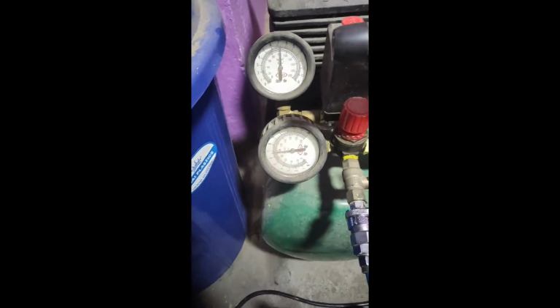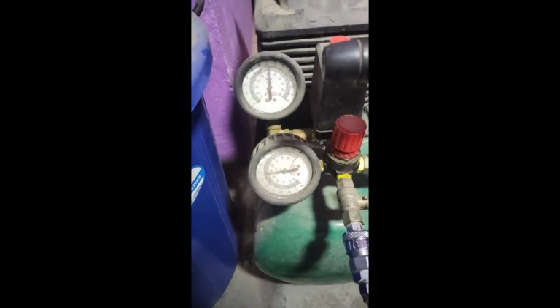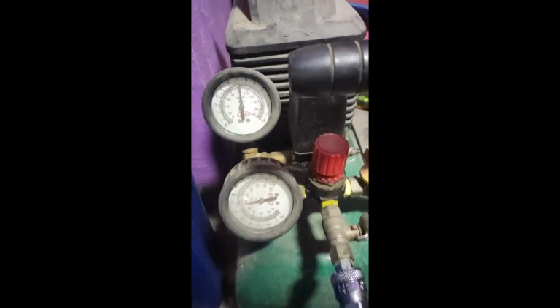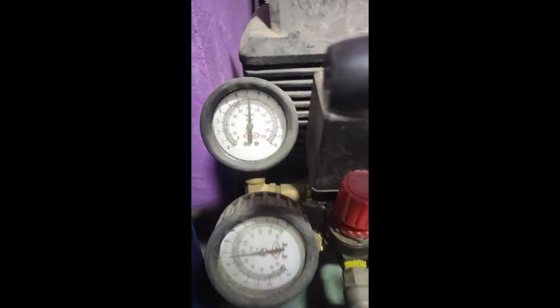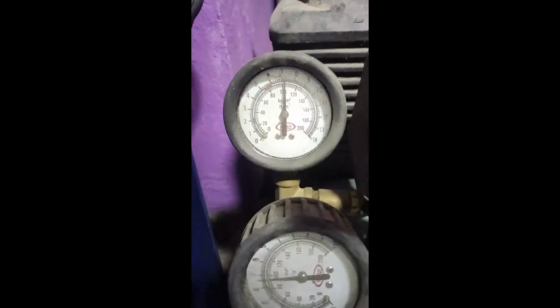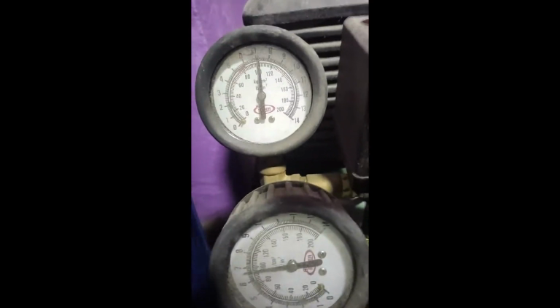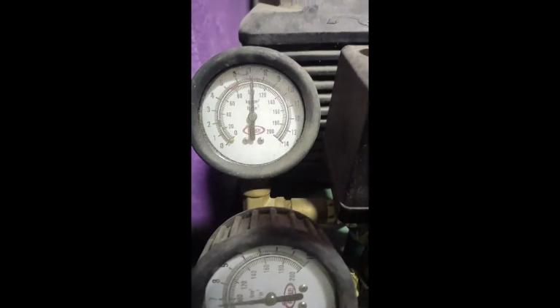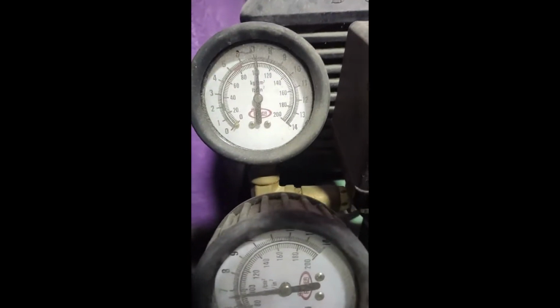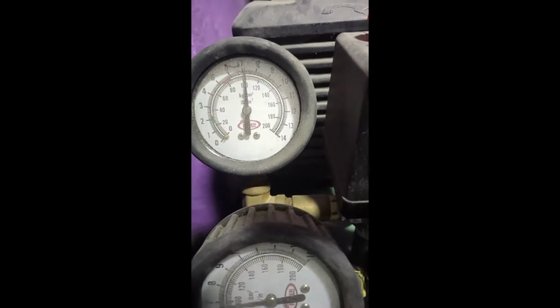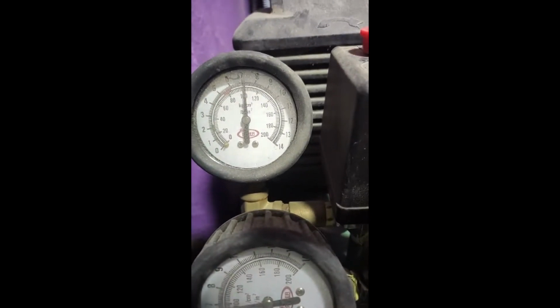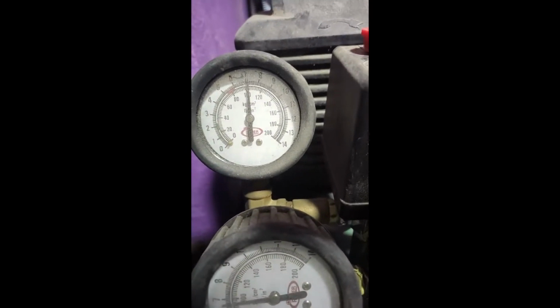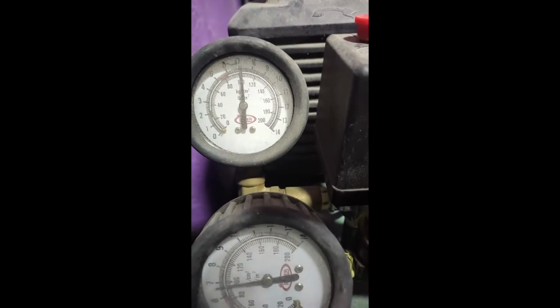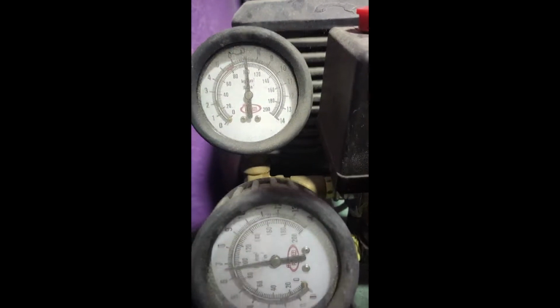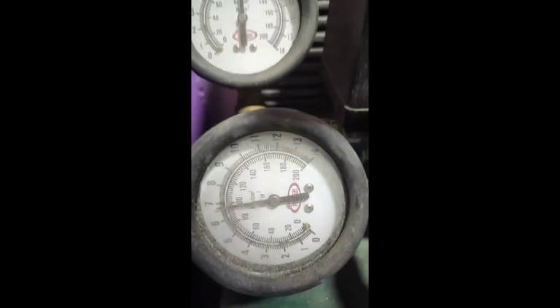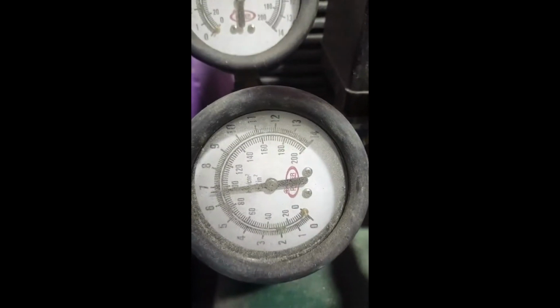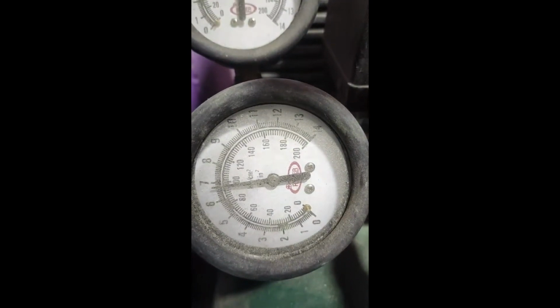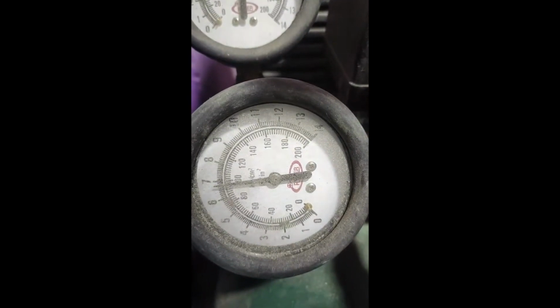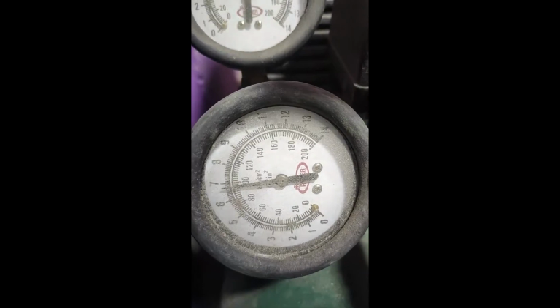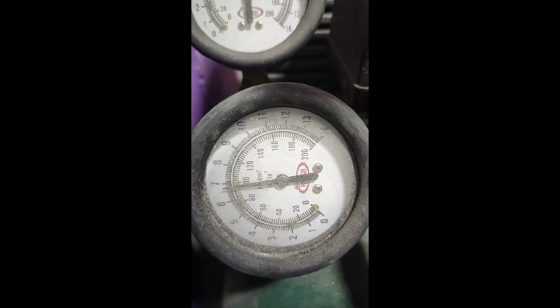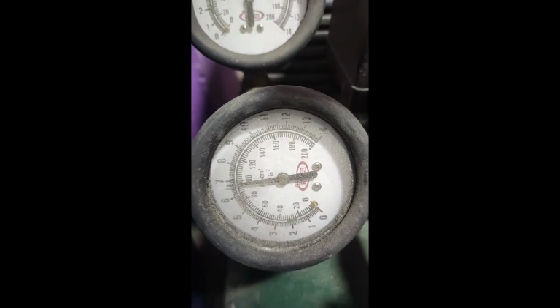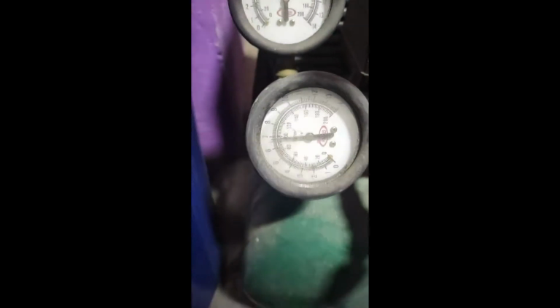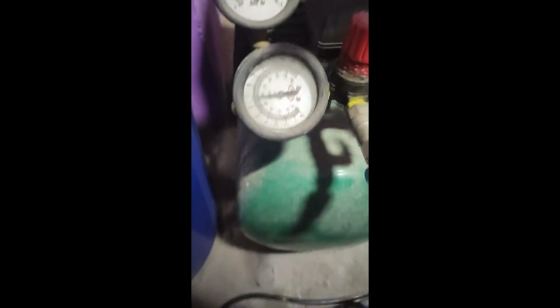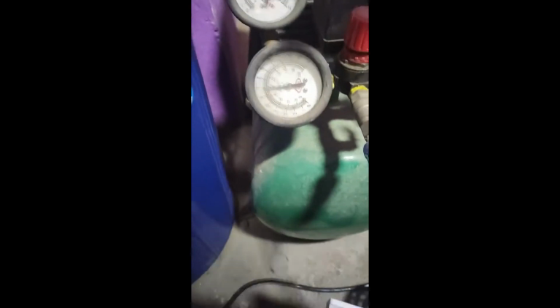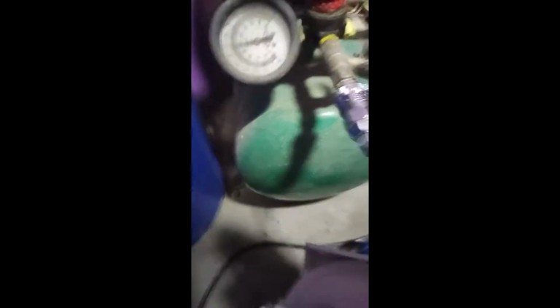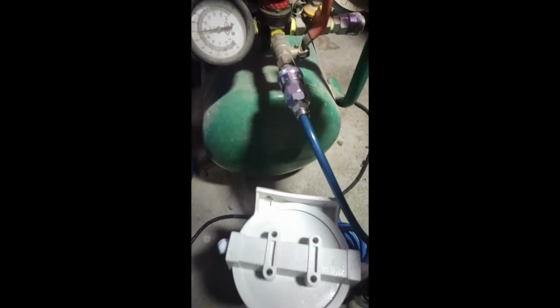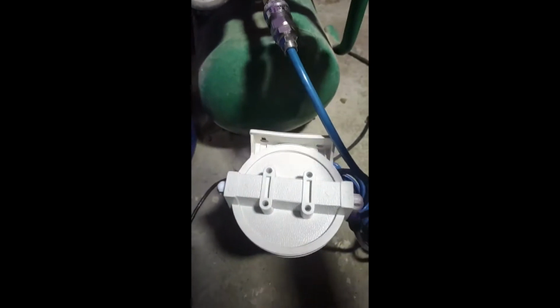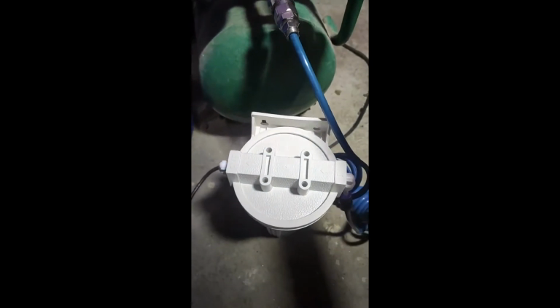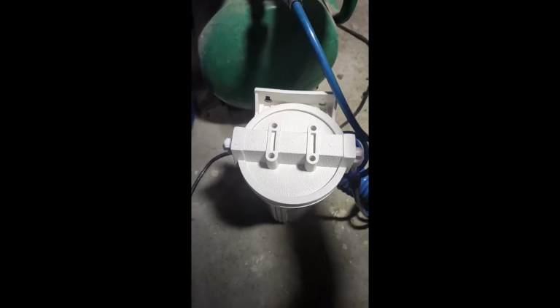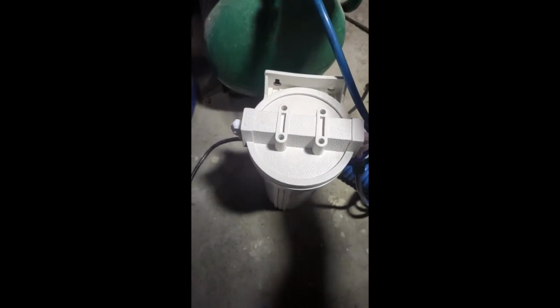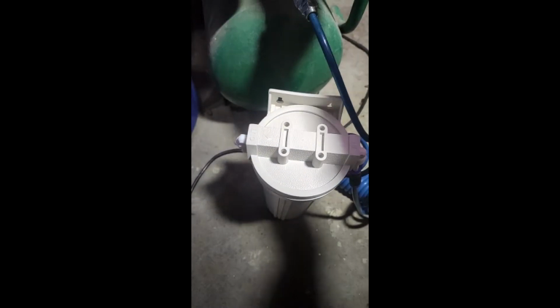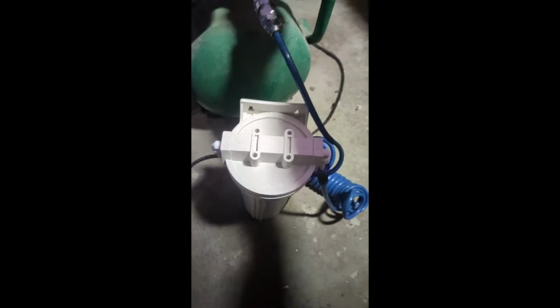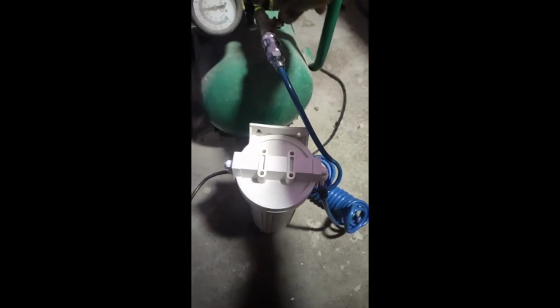I've reached 100 psi at seven bar, so now I'm going to open this valve.